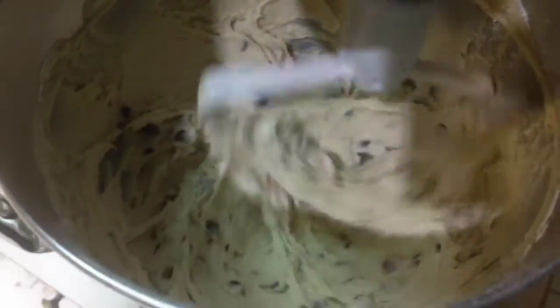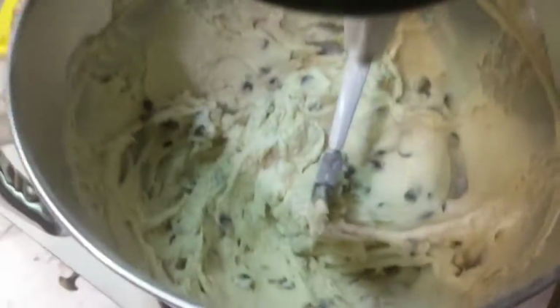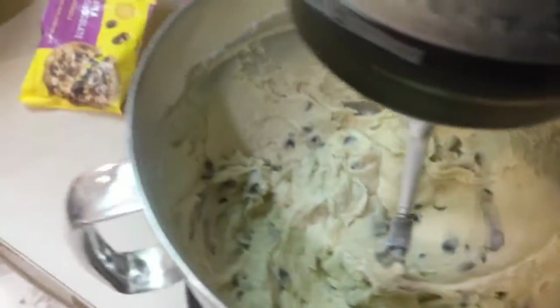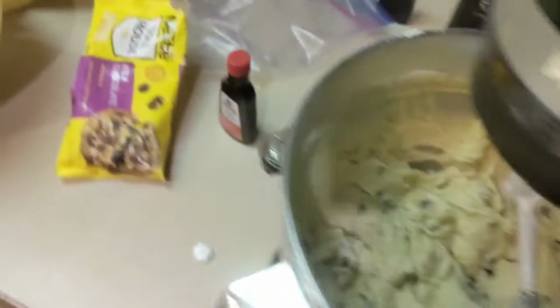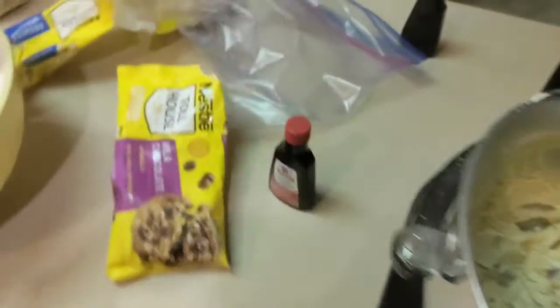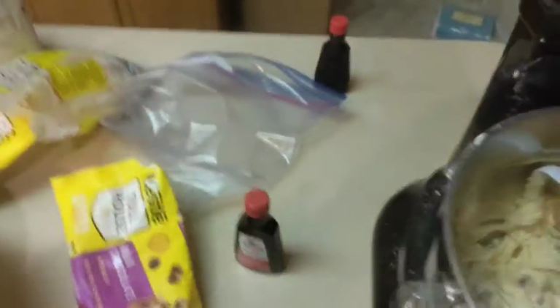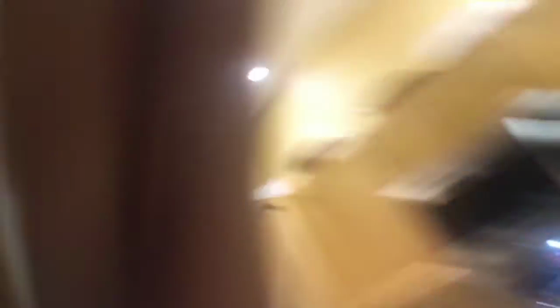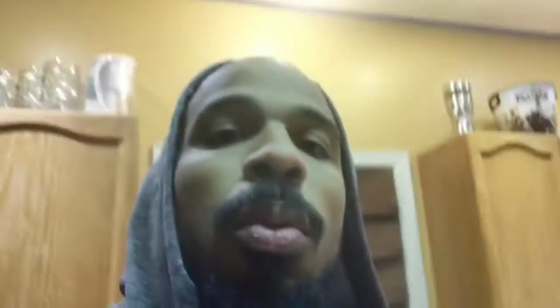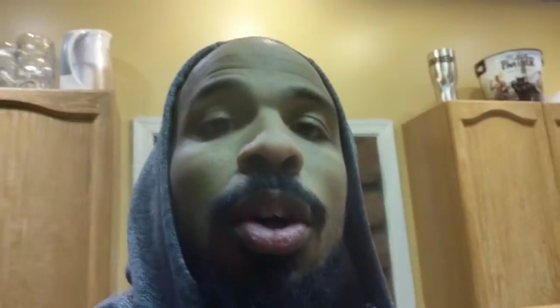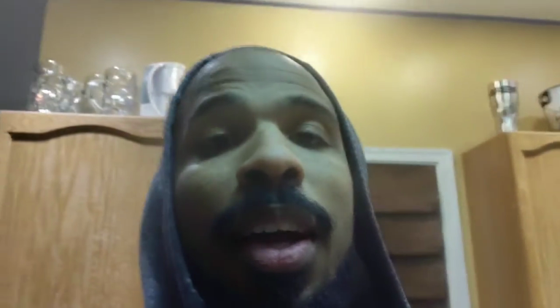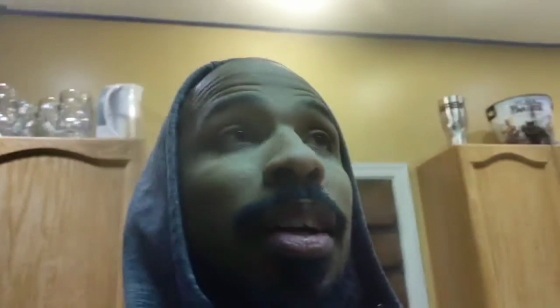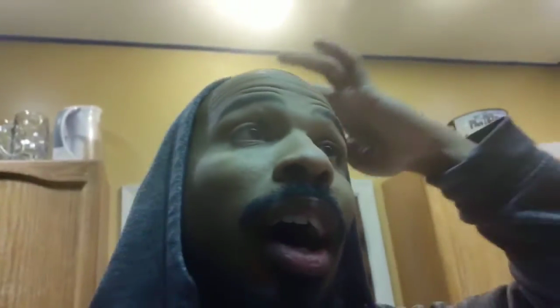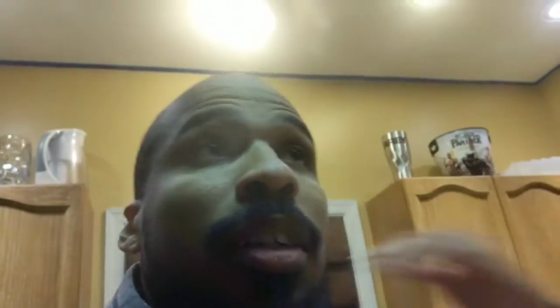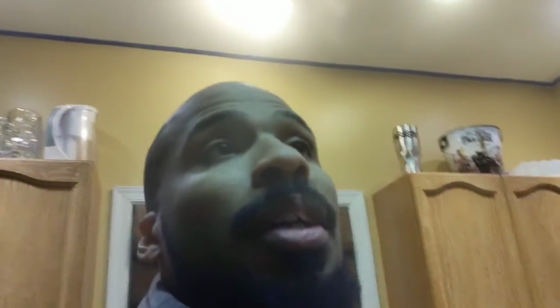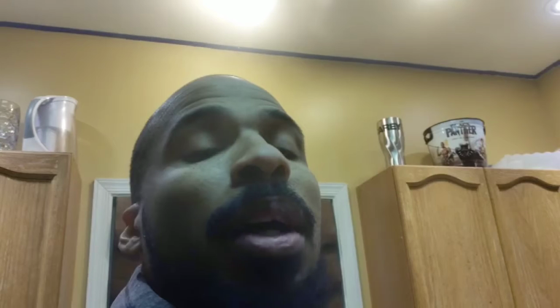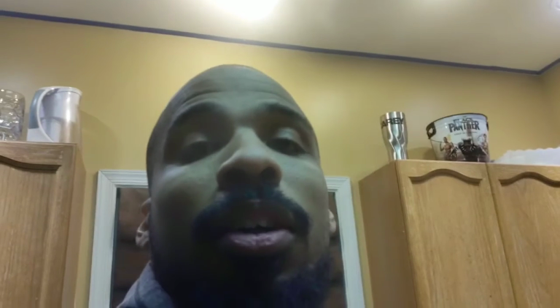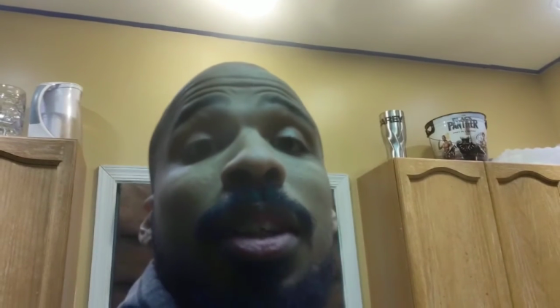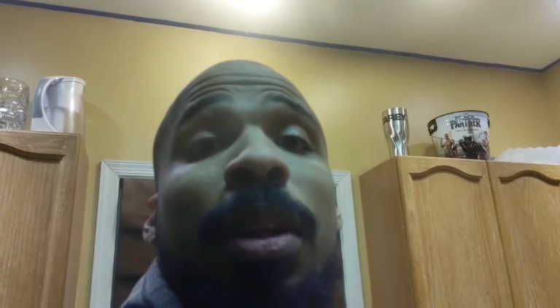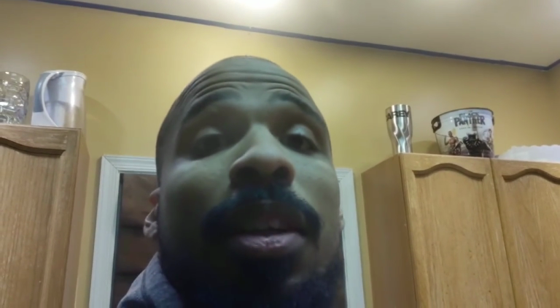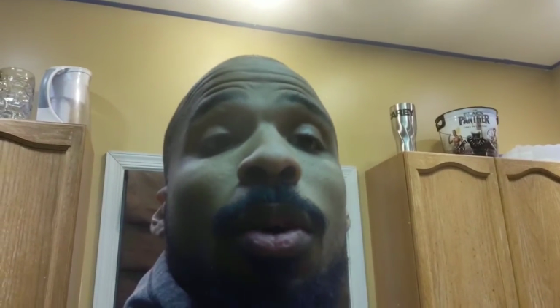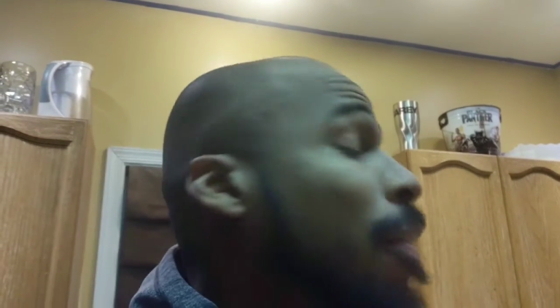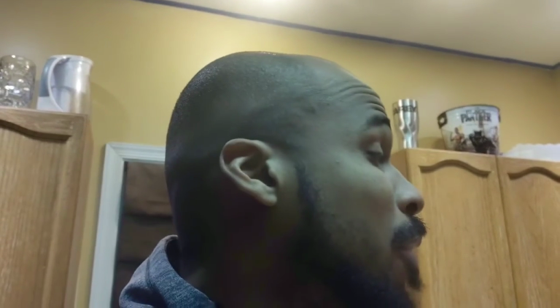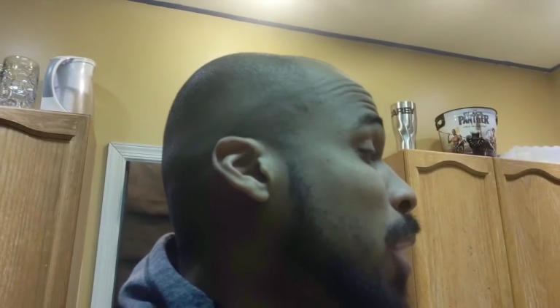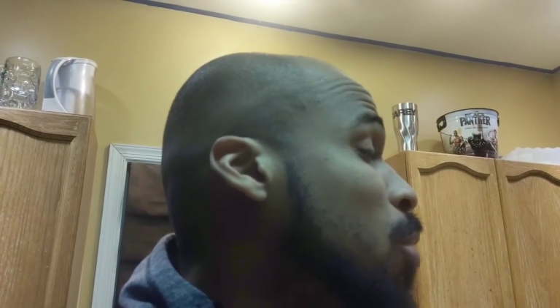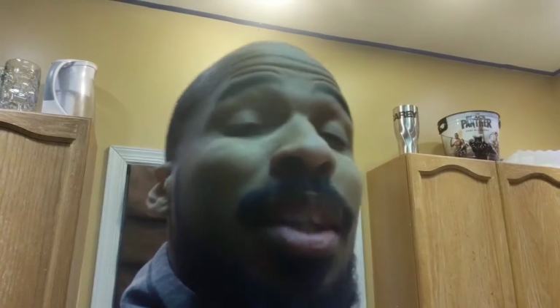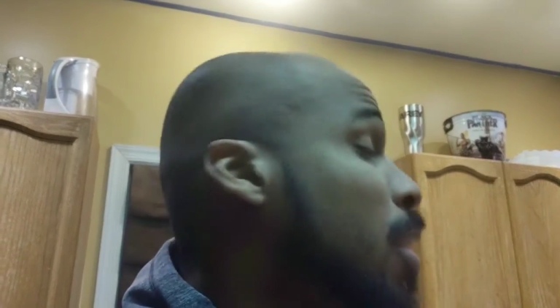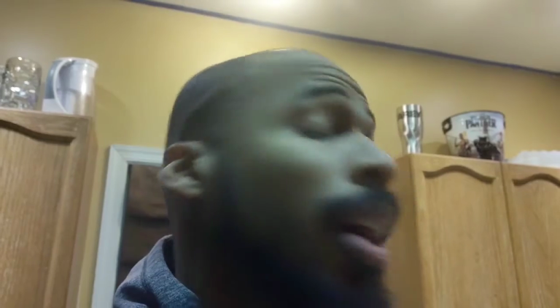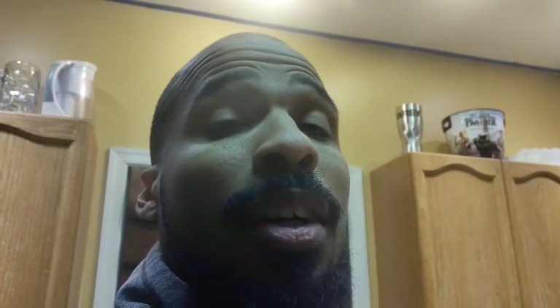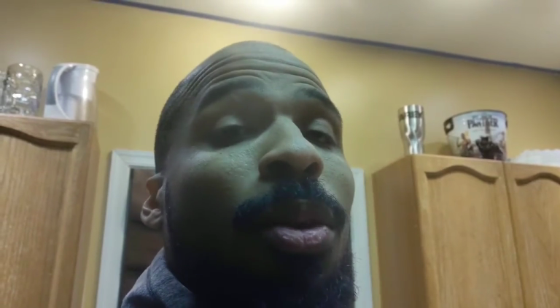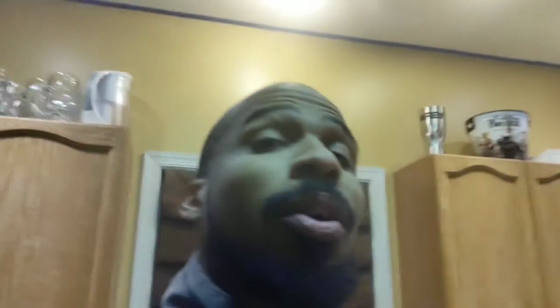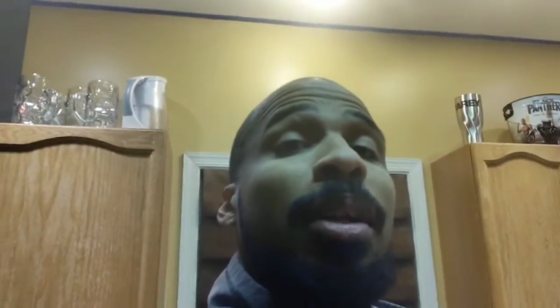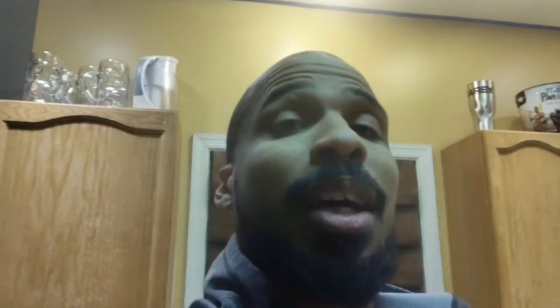Alright, and we are done! Now we're going to go ahead and make our cookies and put them in the oven. I have the oven preheated to 375°F — so we're going to go ahead and make some magic happen.